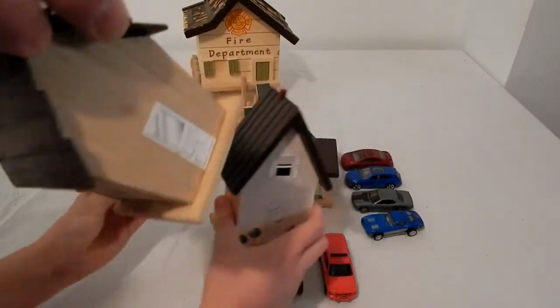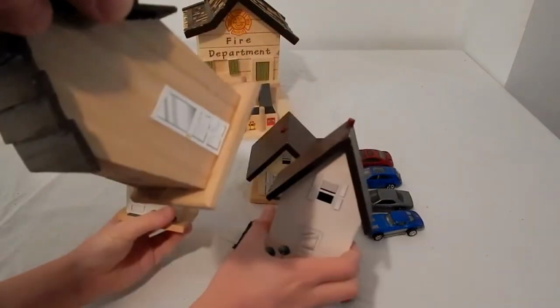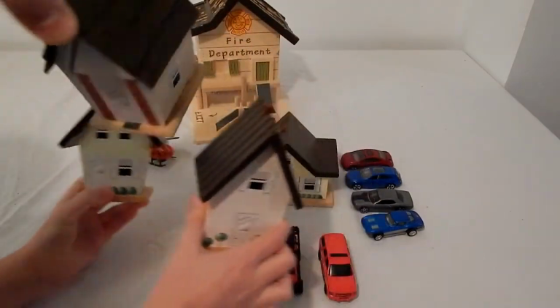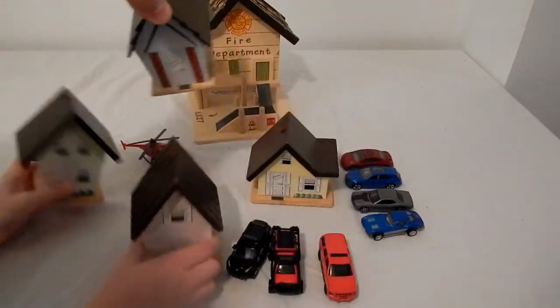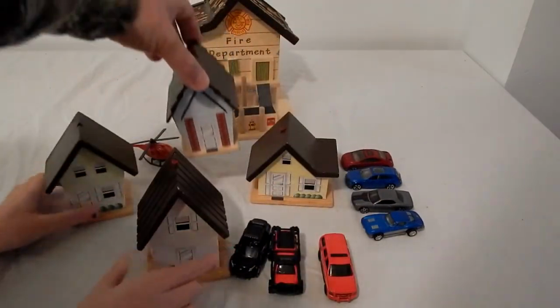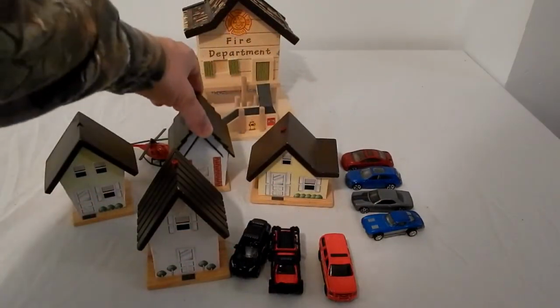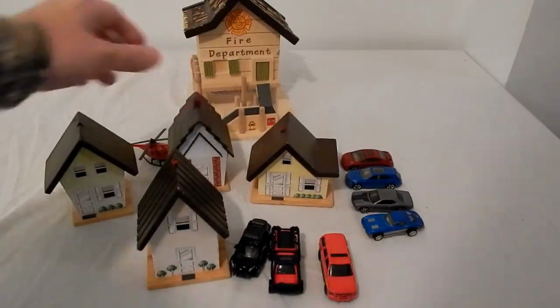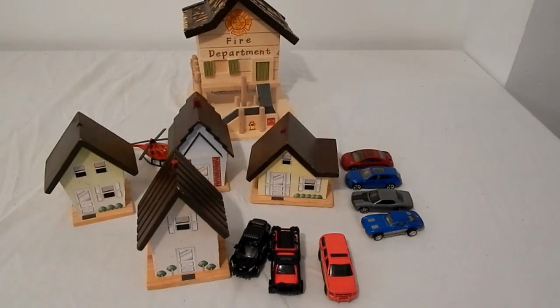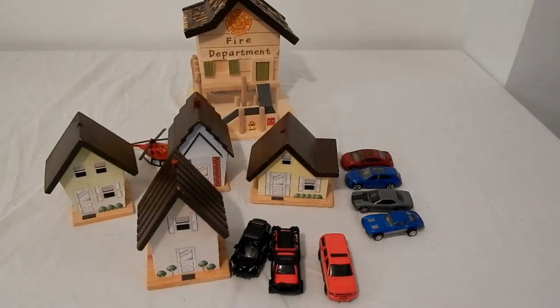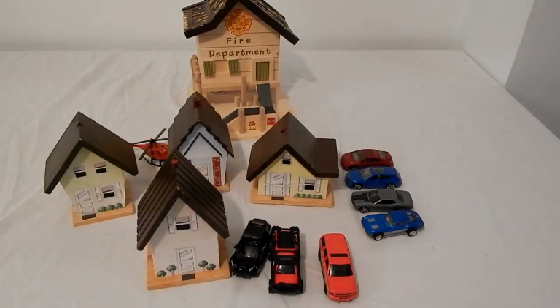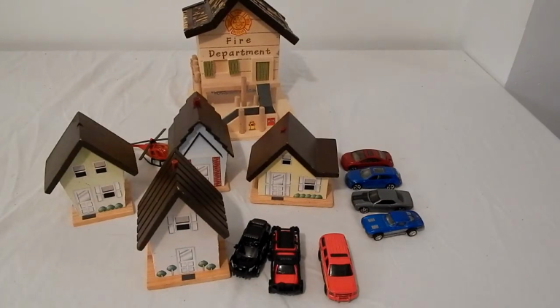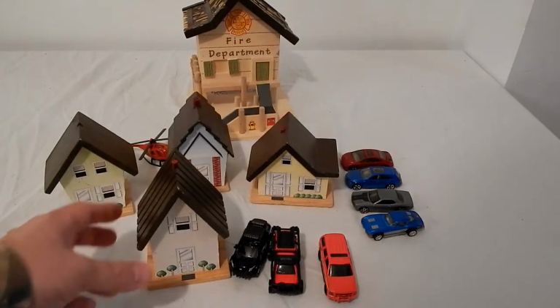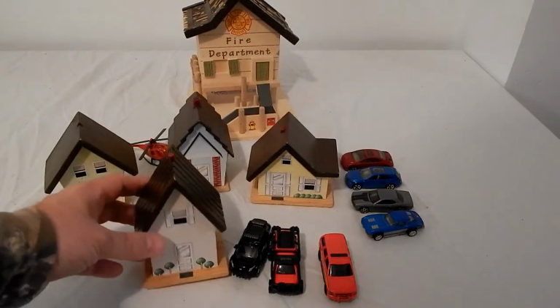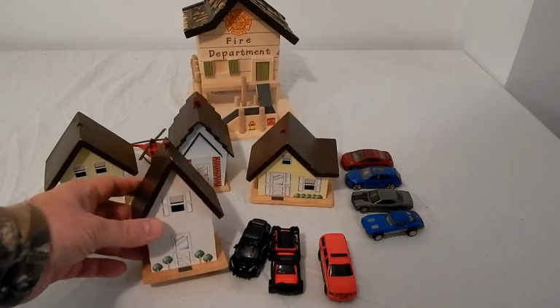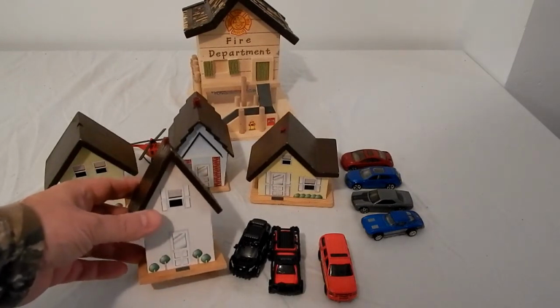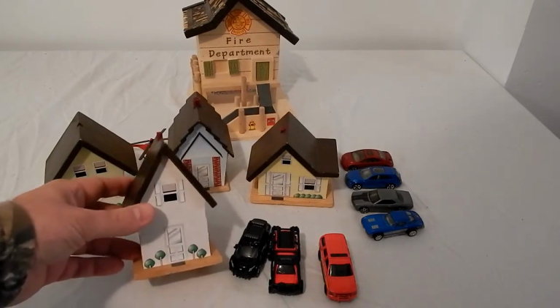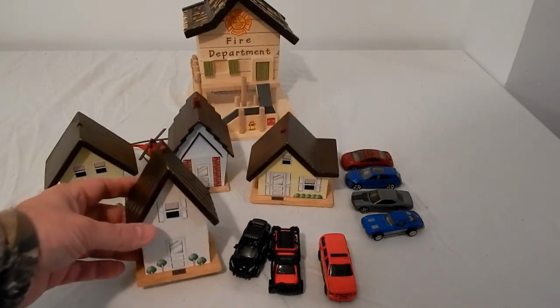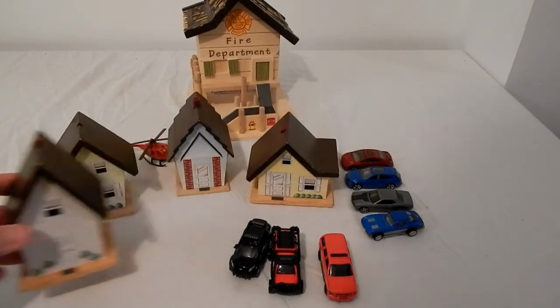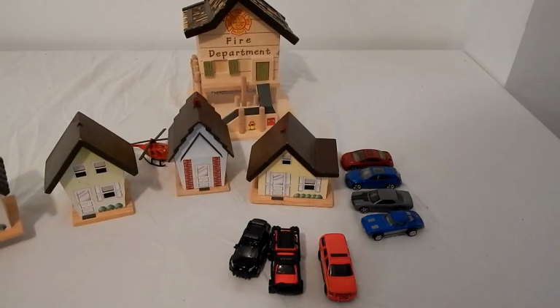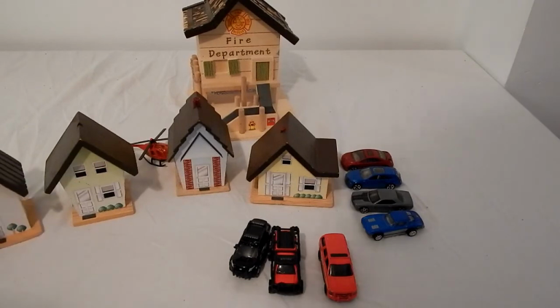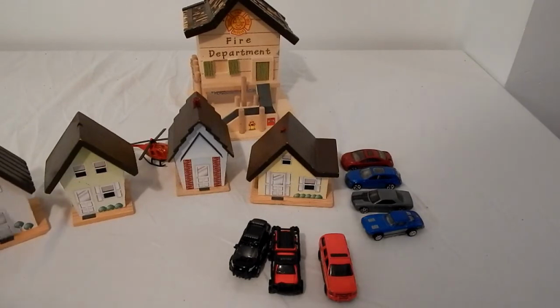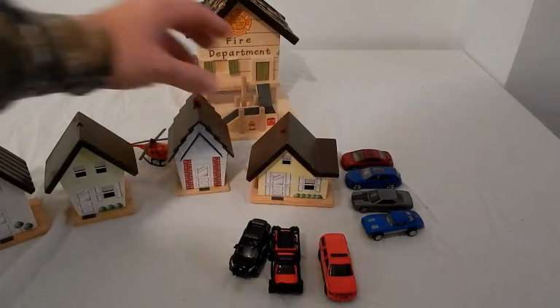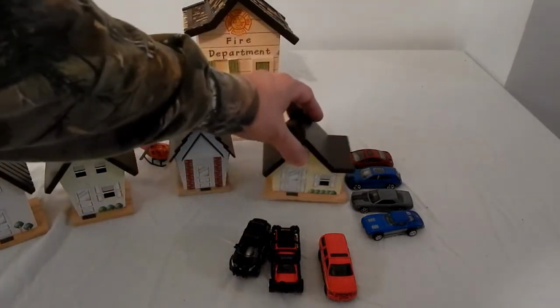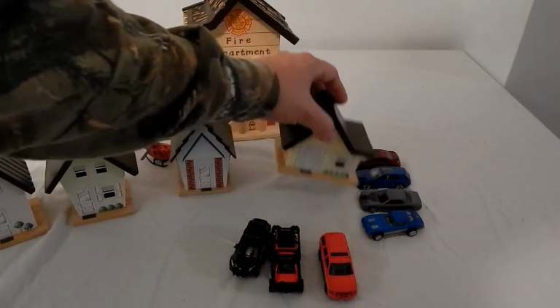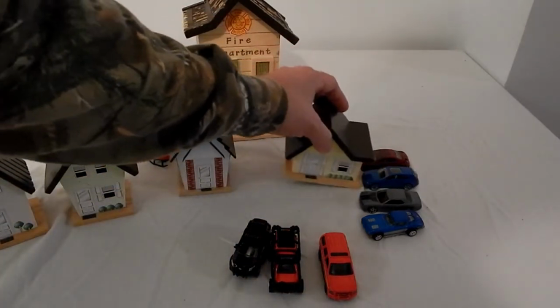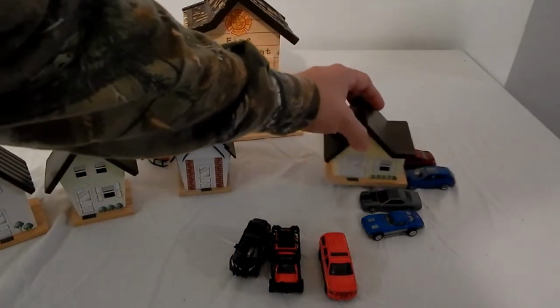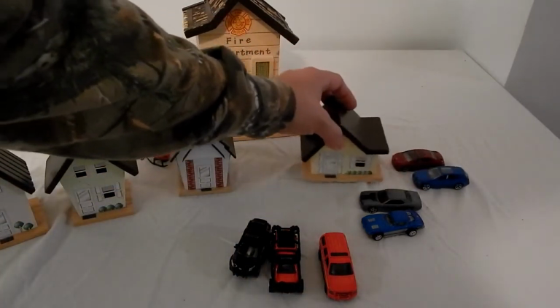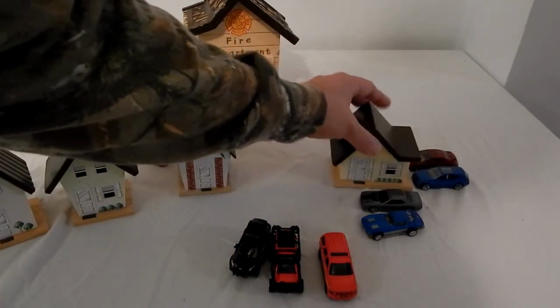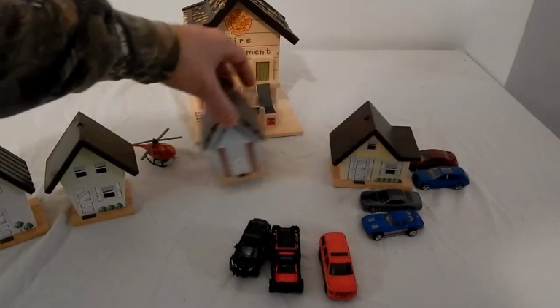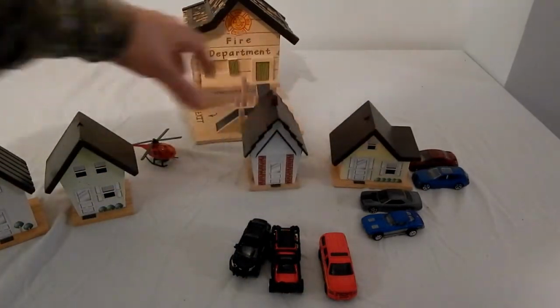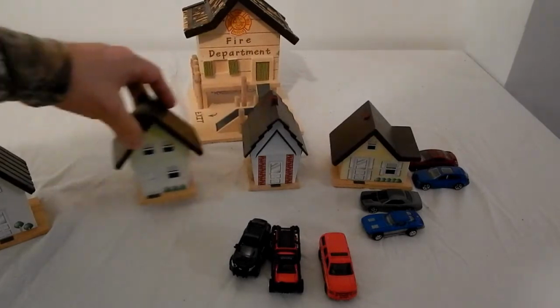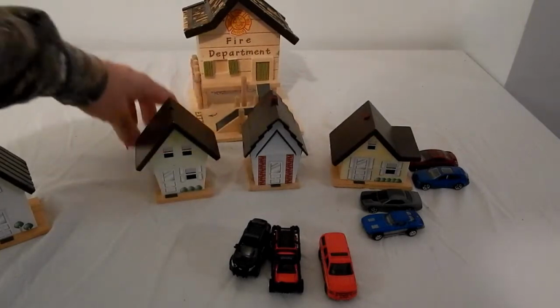With little doors in the back, they all have different shapes. I think these were a buck, maybe $1.50 each. And here you have a whole neighborhood — if we slide these things out, you have a whole neighborhood.